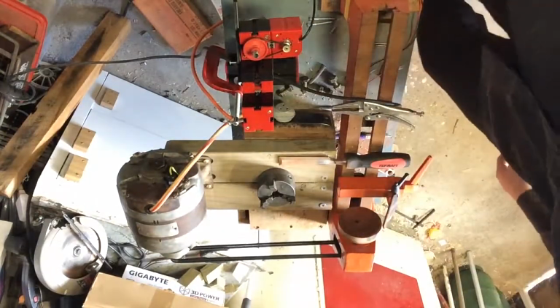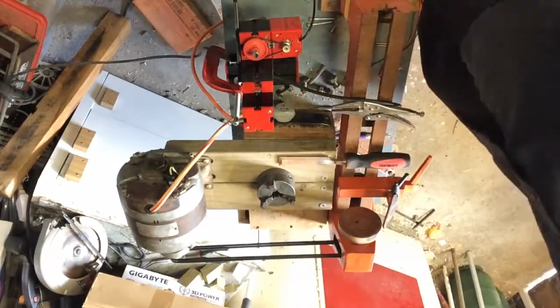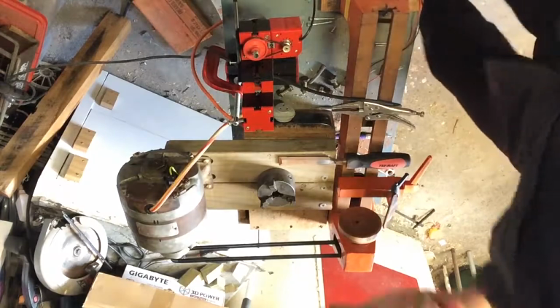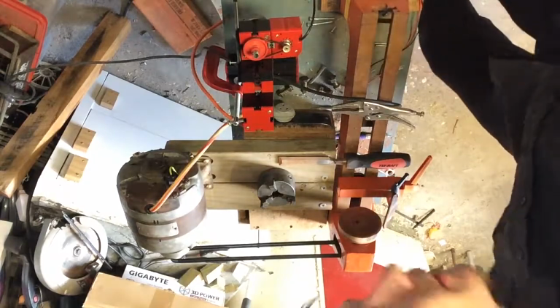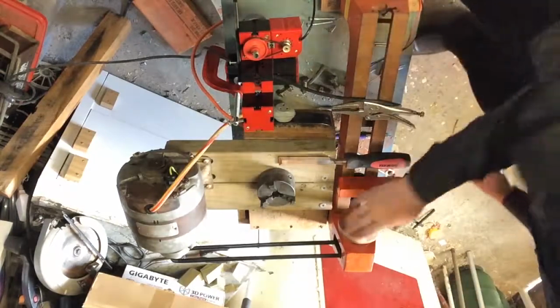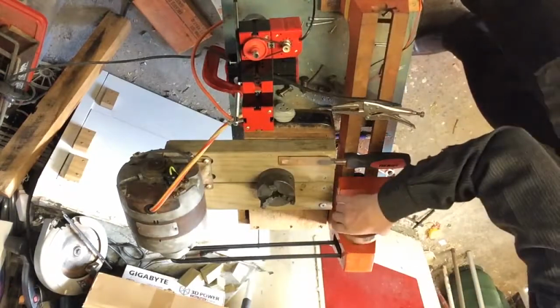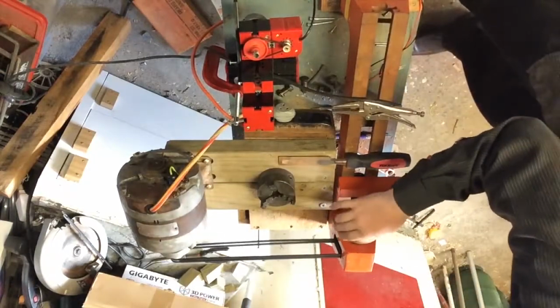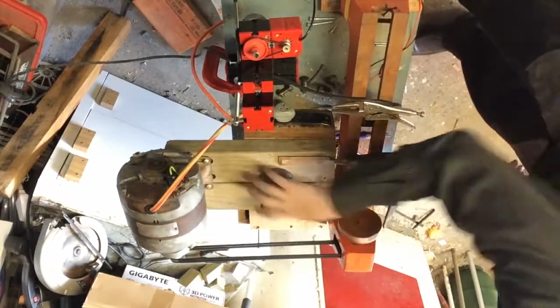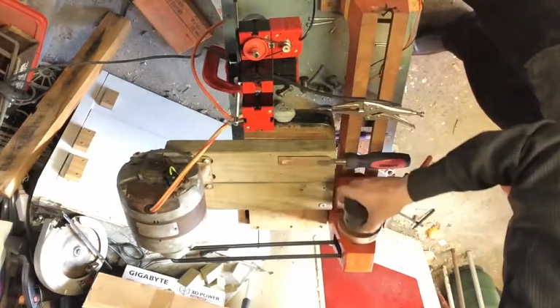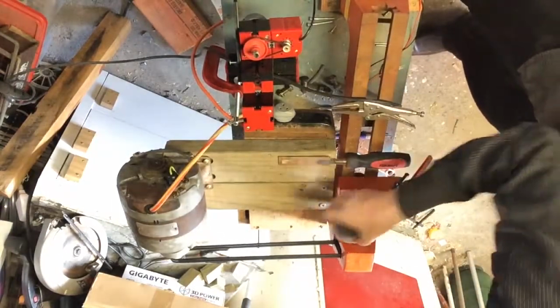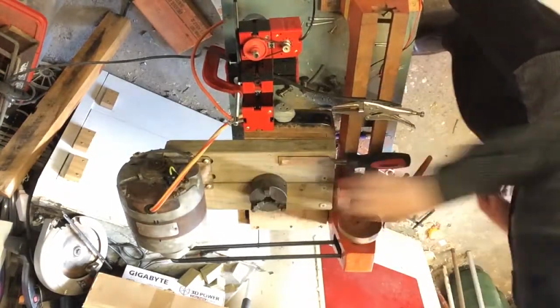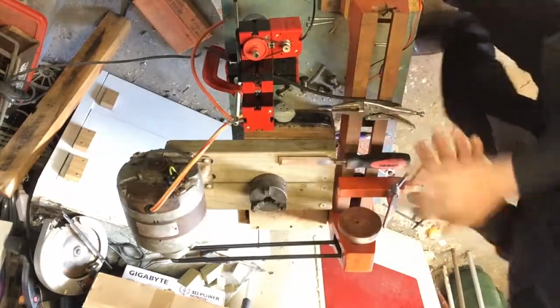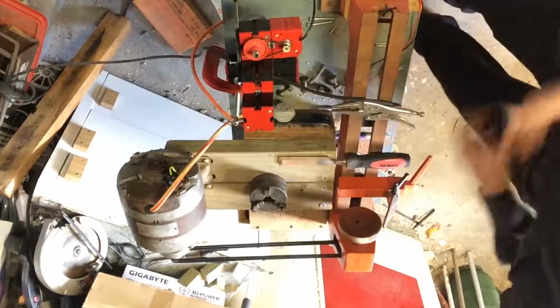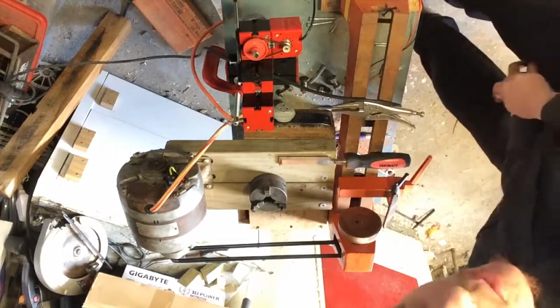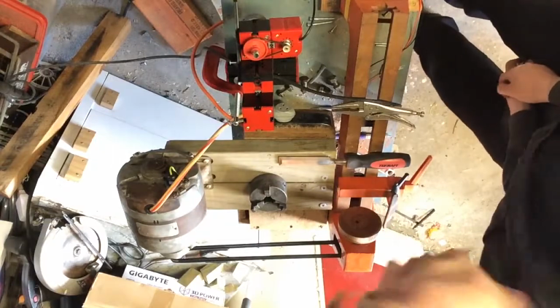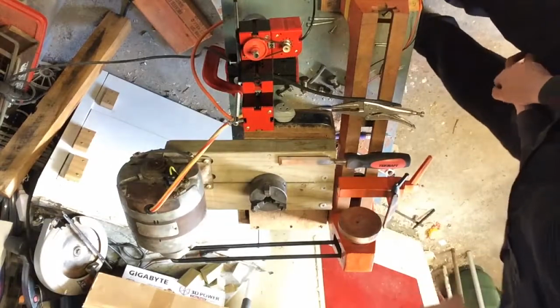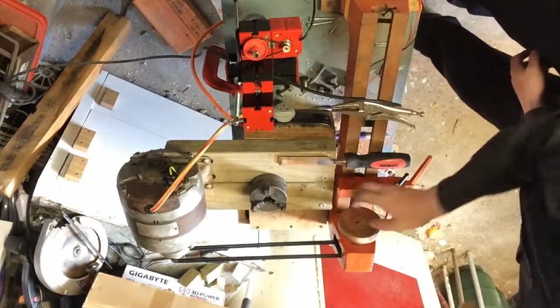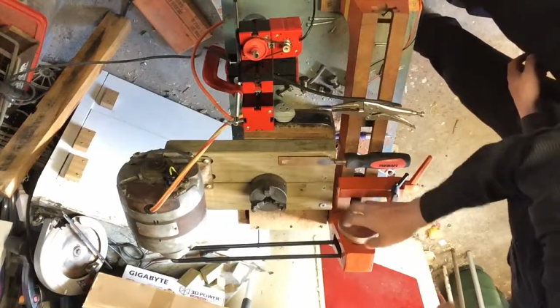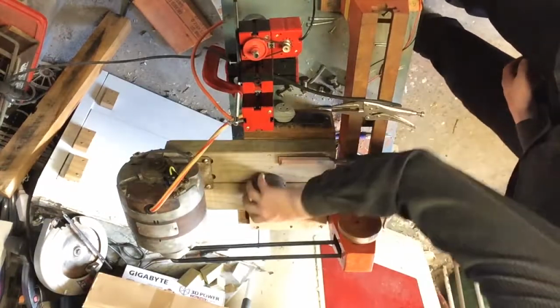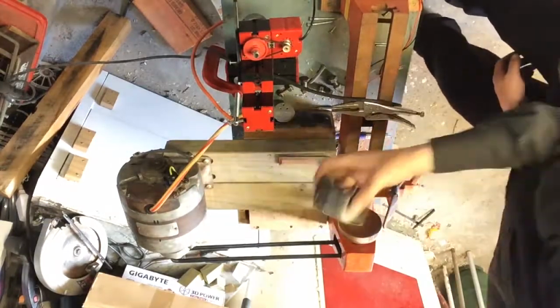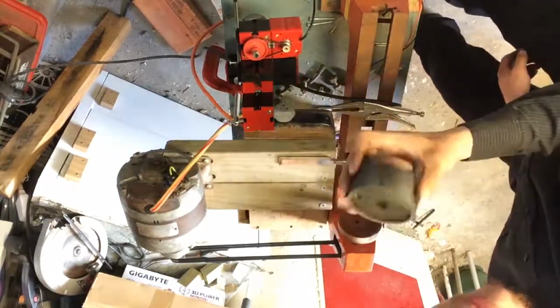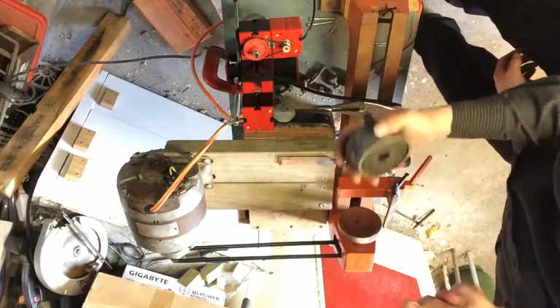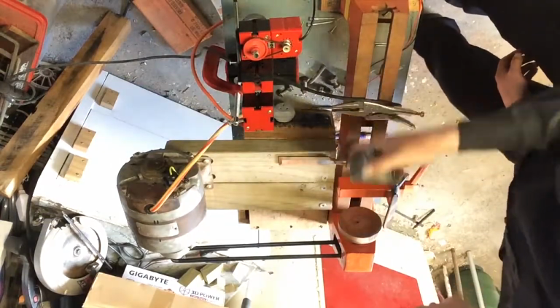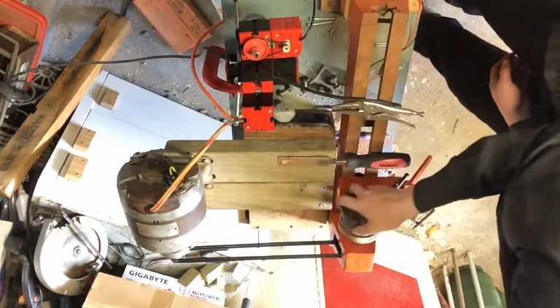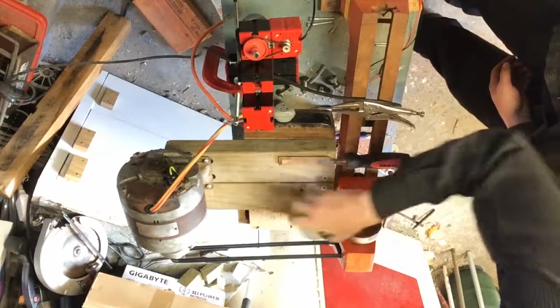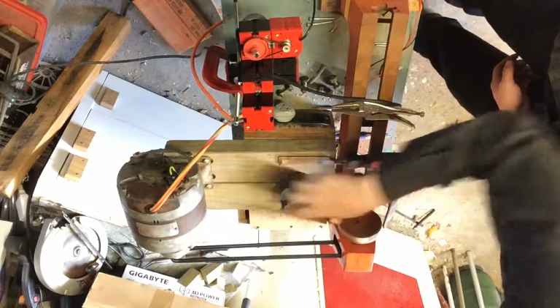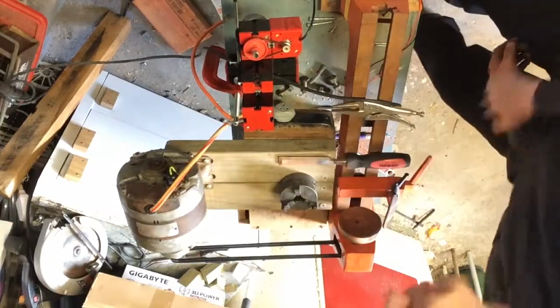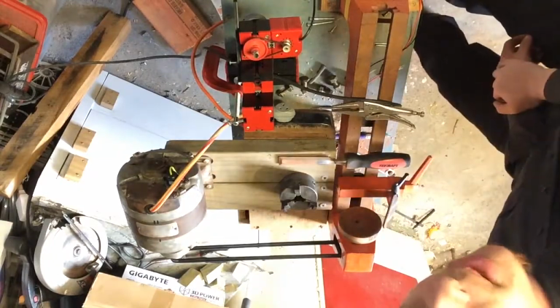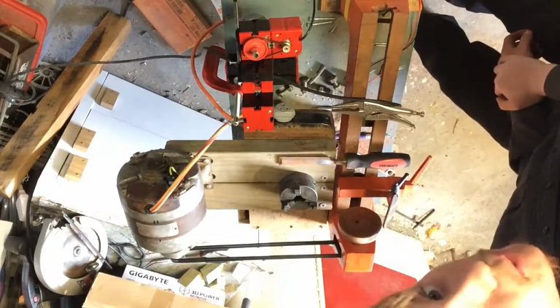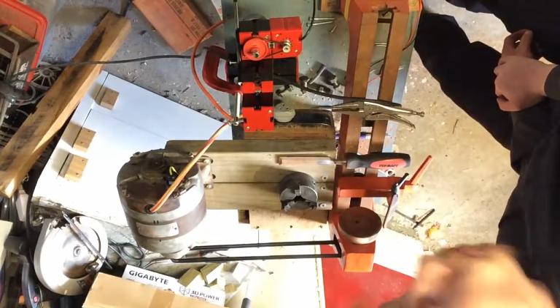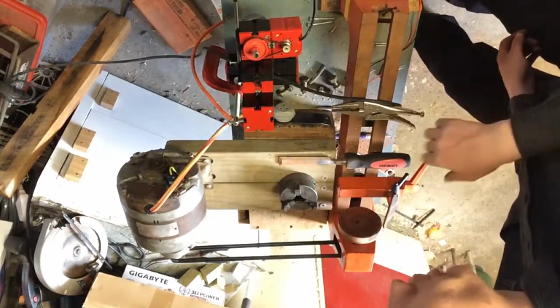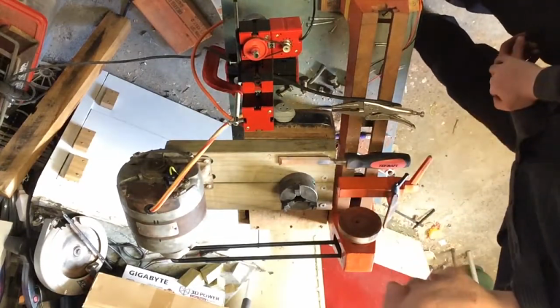I think that's all for today. That actually works remarkably well. So in part two of this video, I will continue to turn this up and make it fit, get this attached, and see if we can do some metal work next.